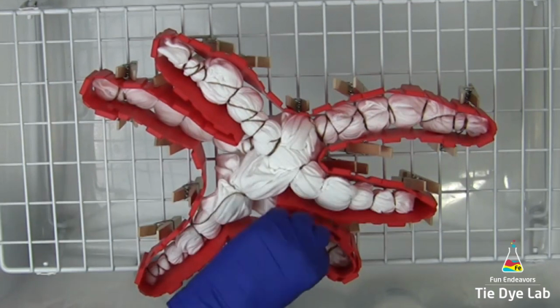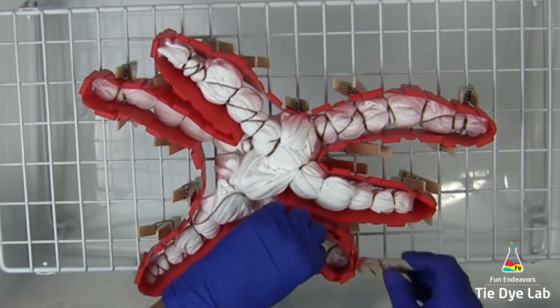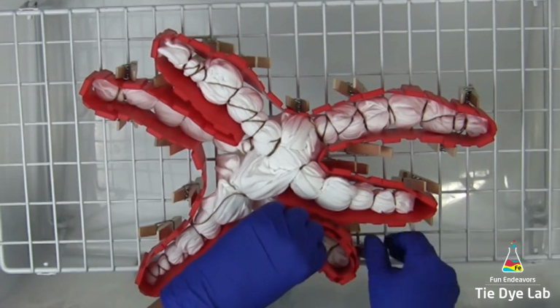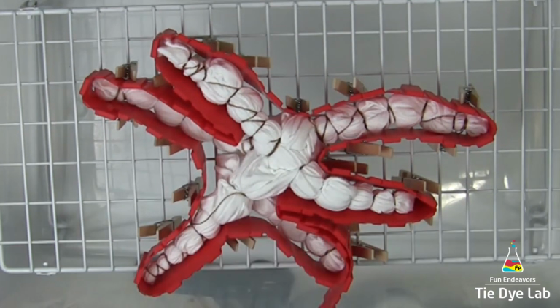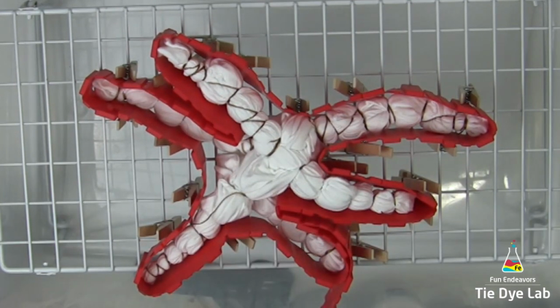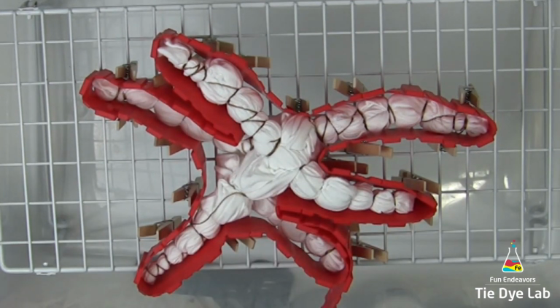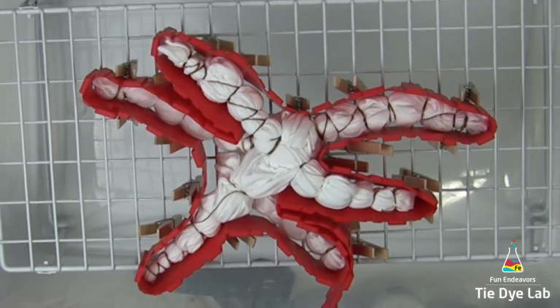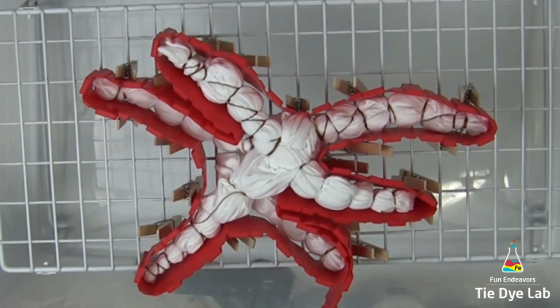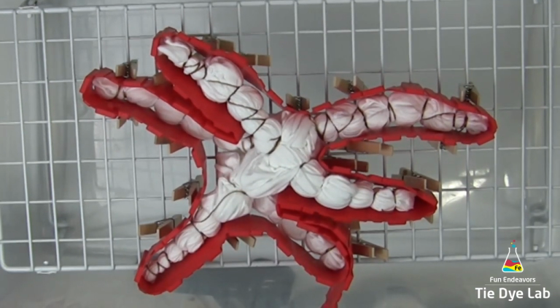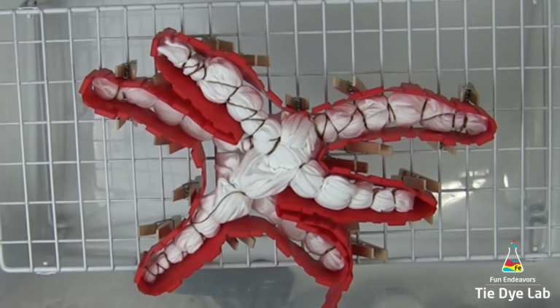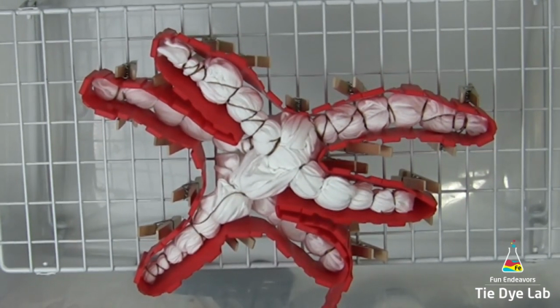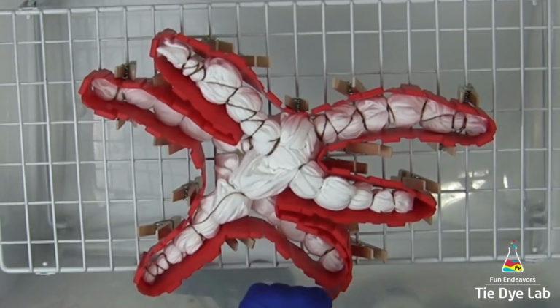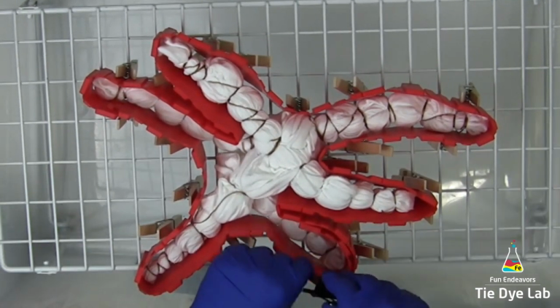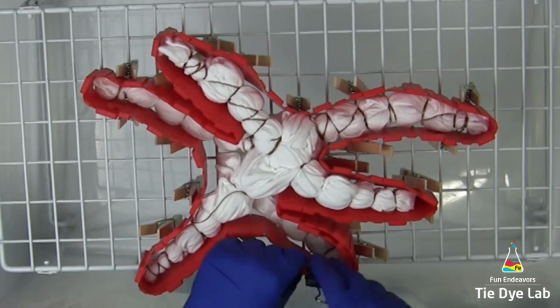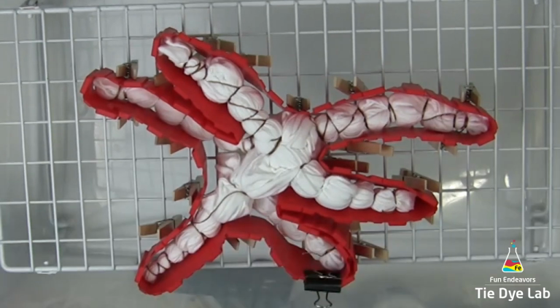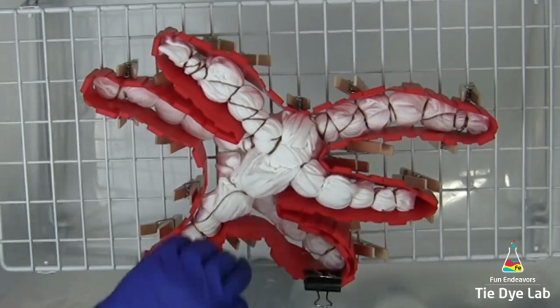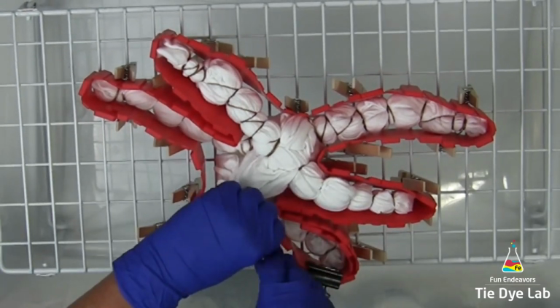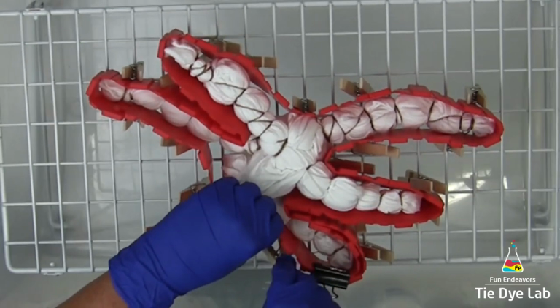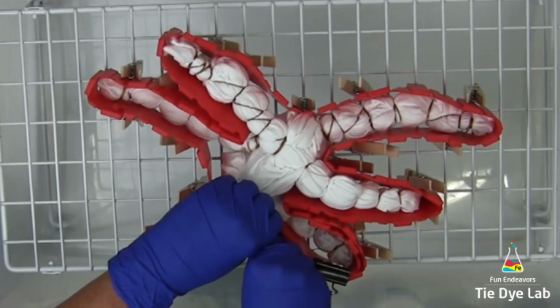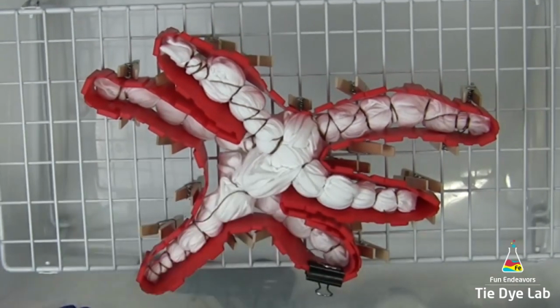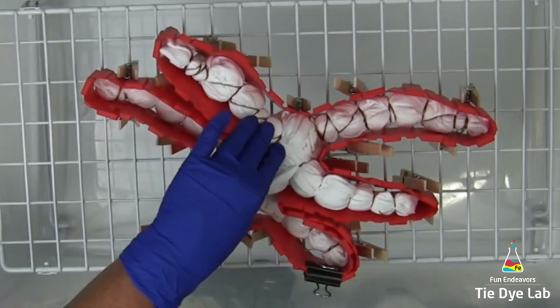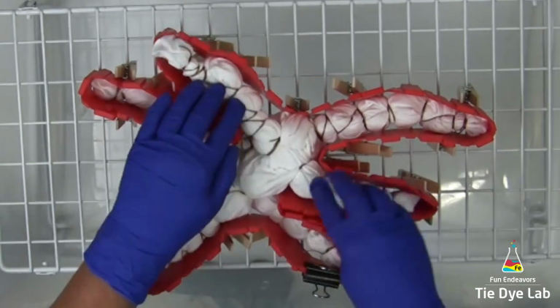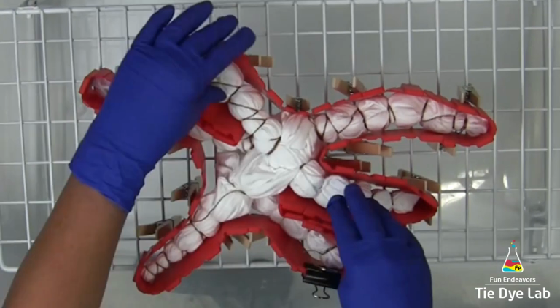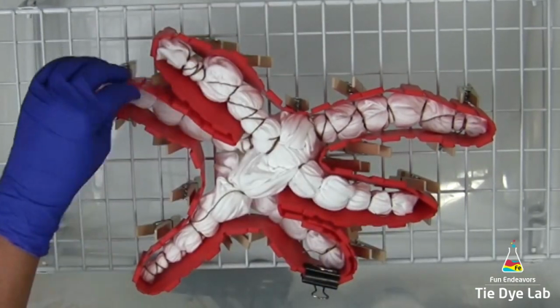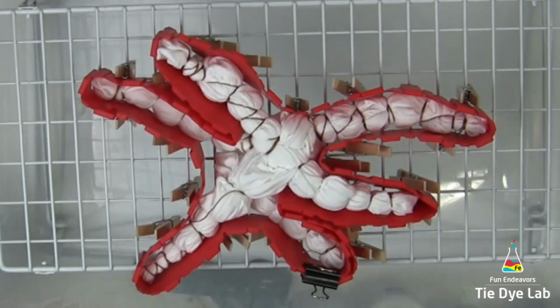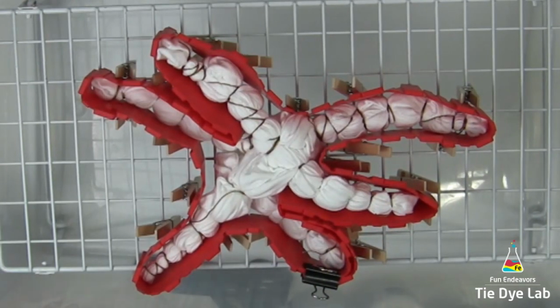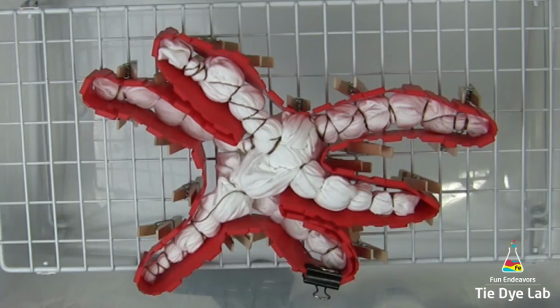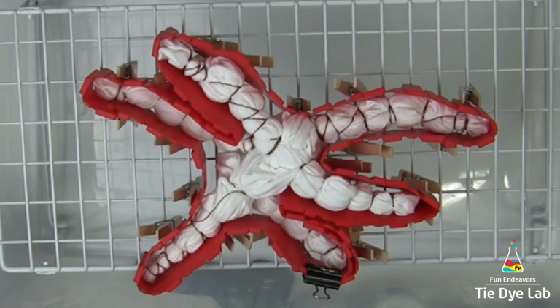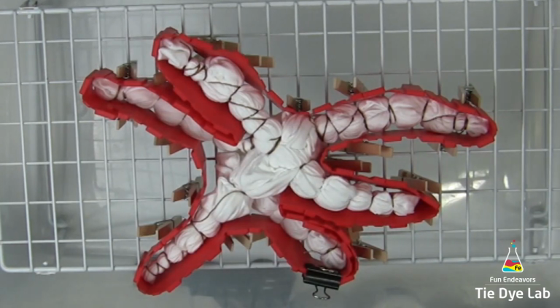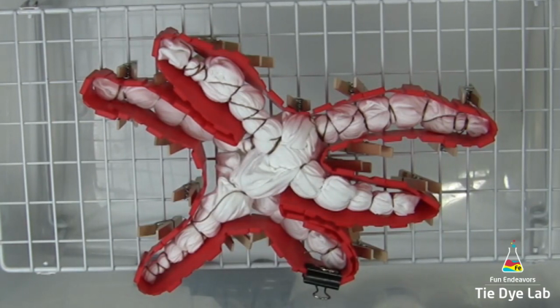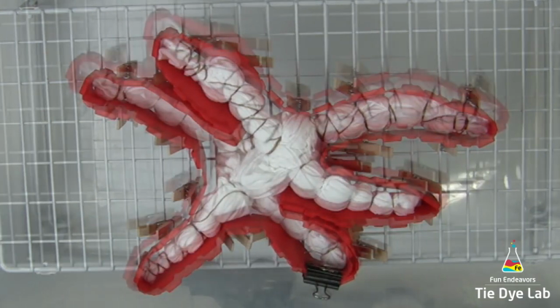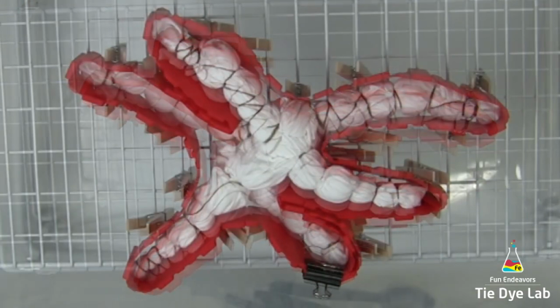Where the cake molds meet, I'm going to hold that together with a binder clip. Sometimes they fit together perfectly, but this time I'm going to use a binder clip to keep it nice and tight.